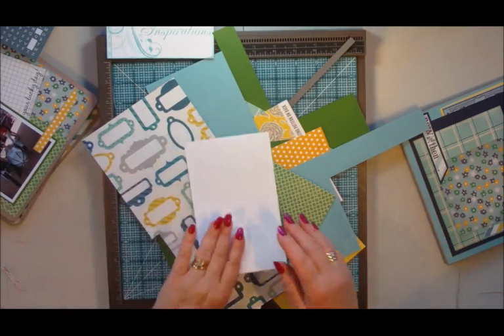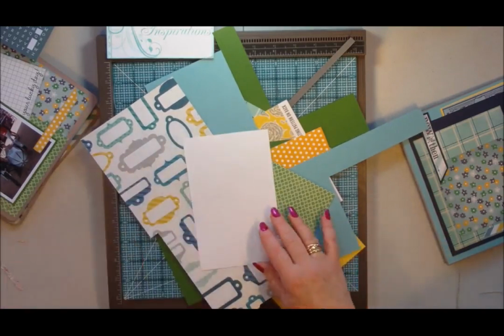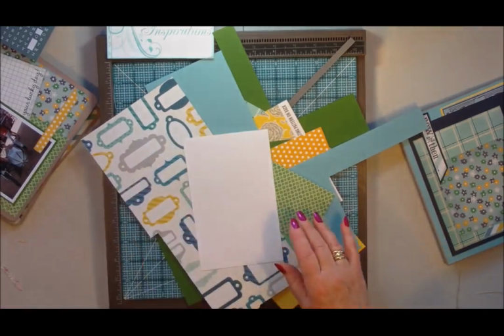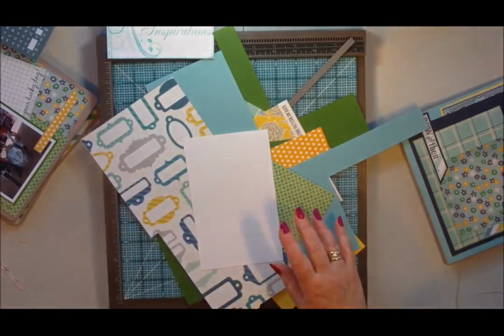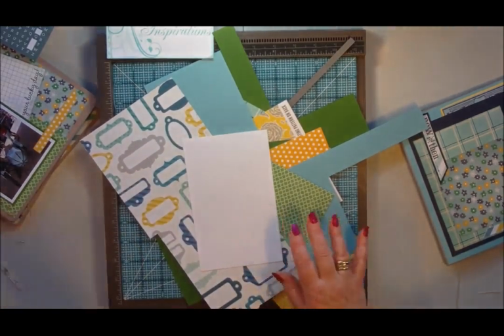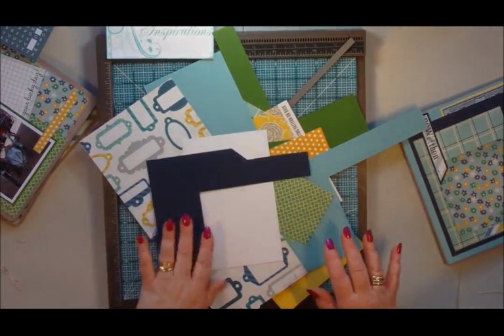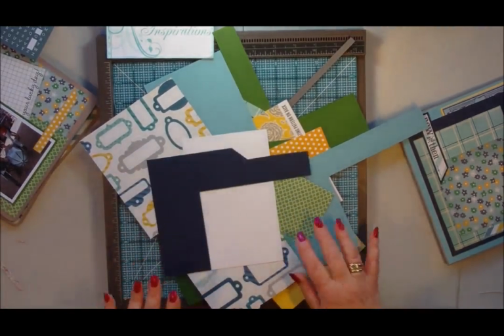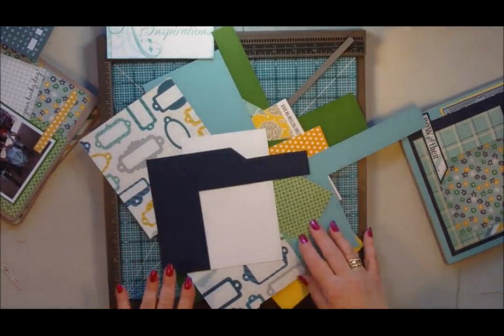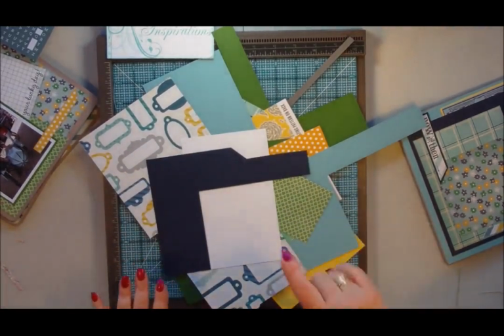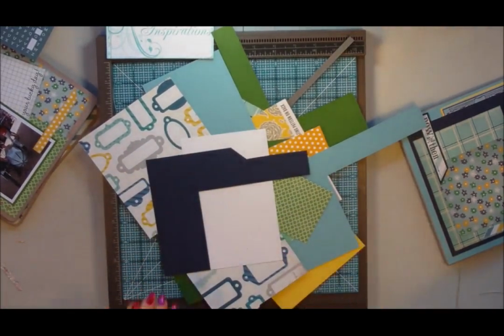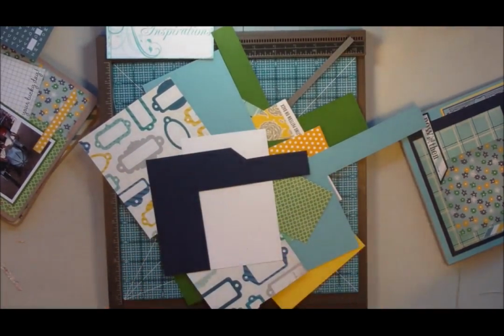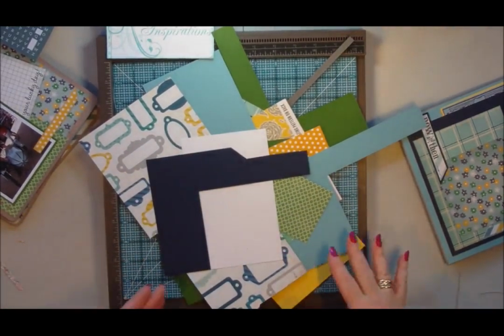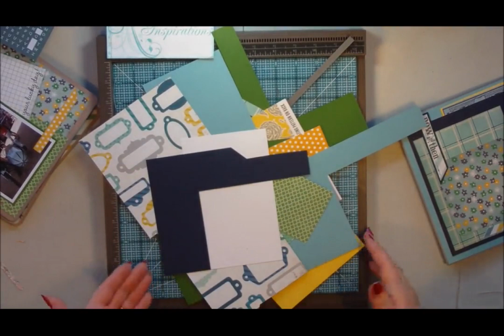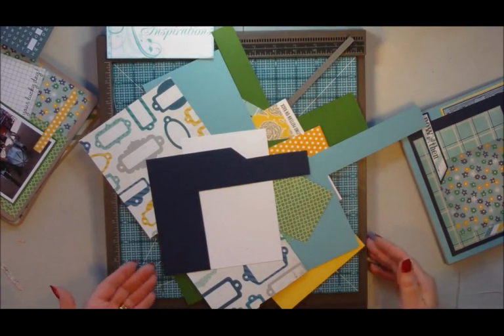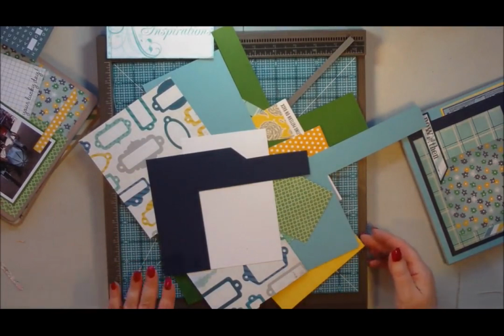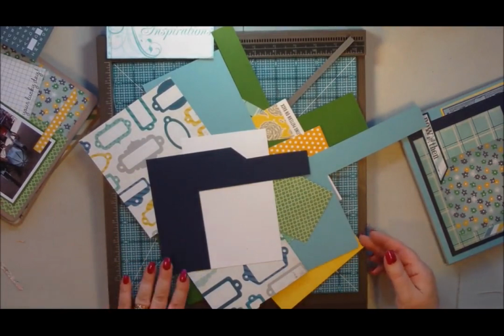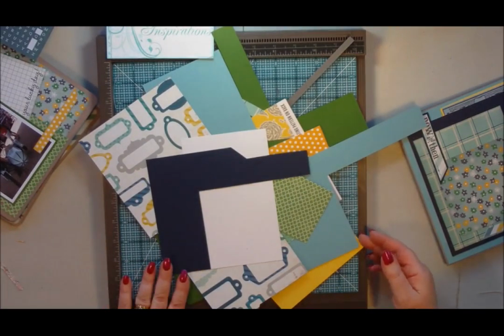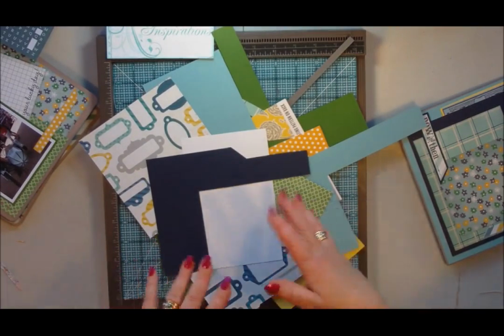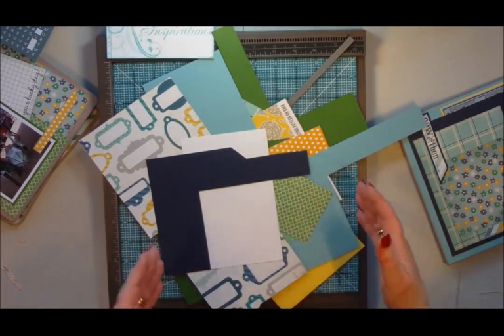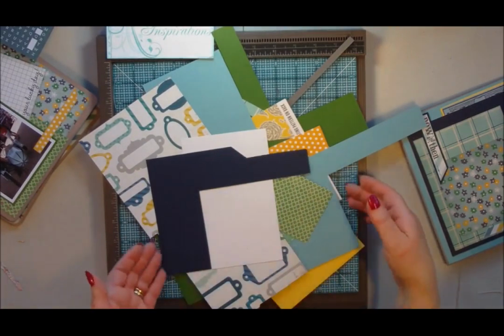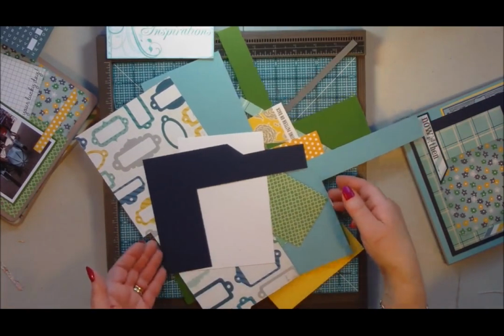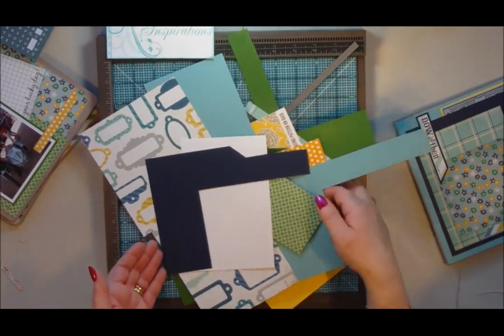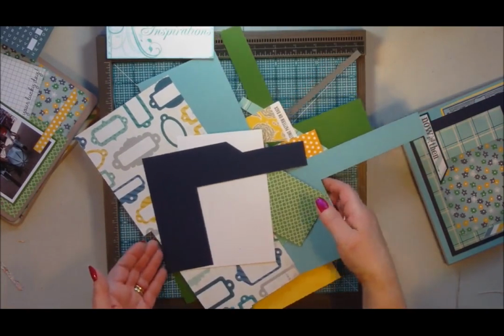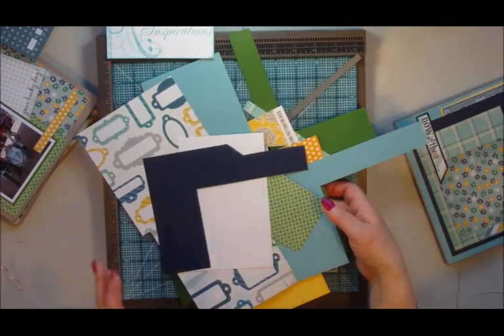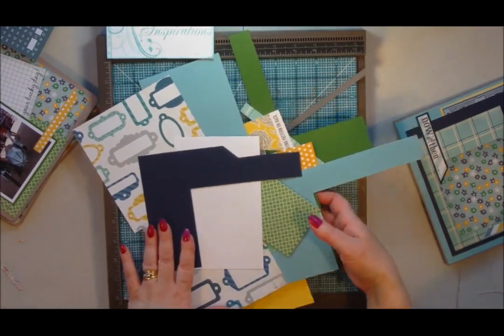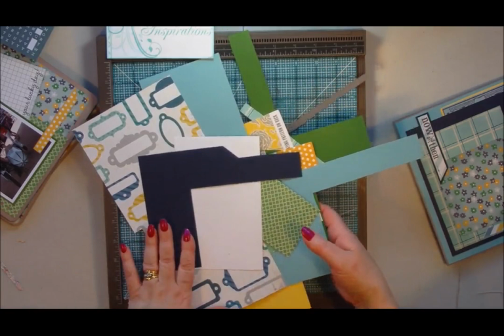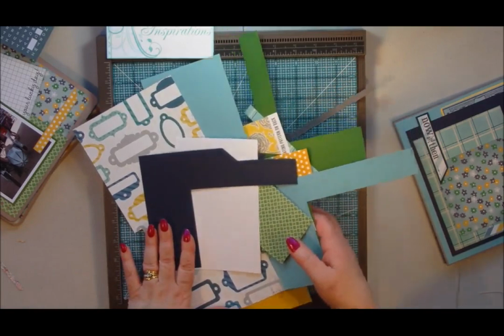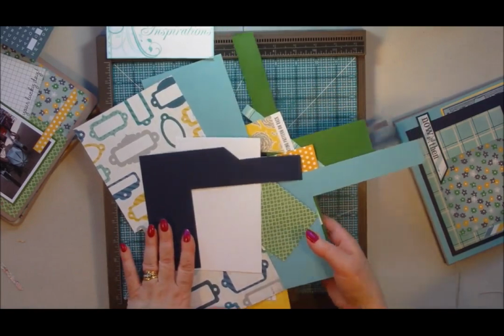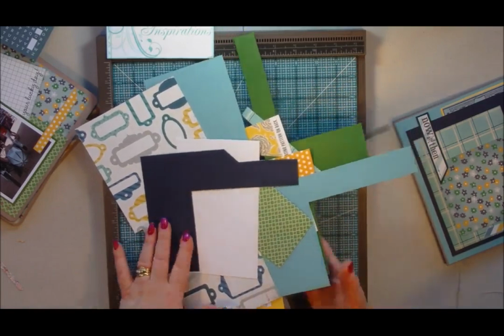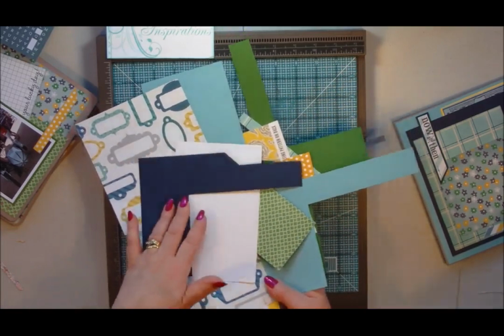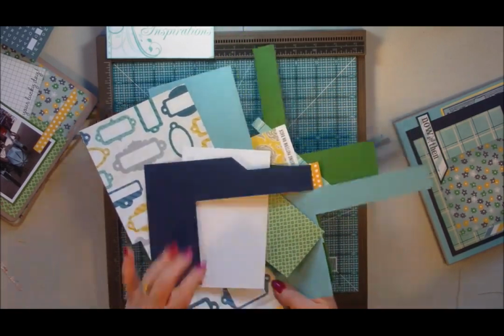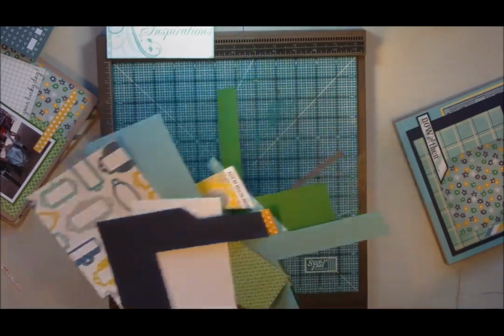So if you're thinking of making this project and you are here in the UK, pop over to Paper Maze and you can always pick up one of their kits — then you won't have to worry about trying to match everything up.